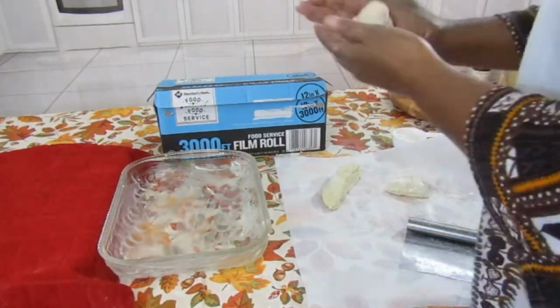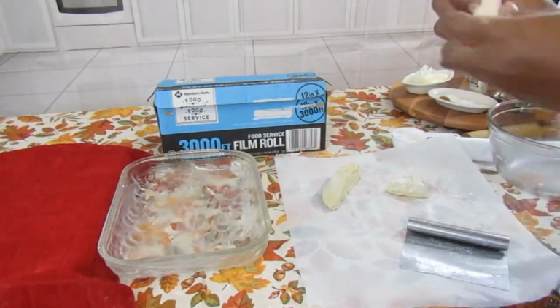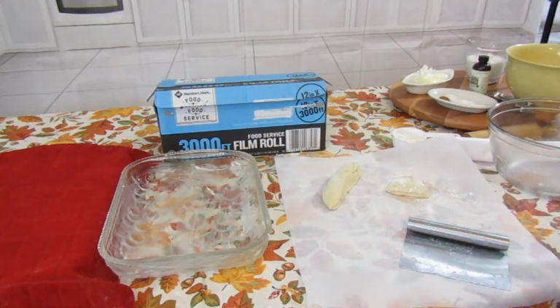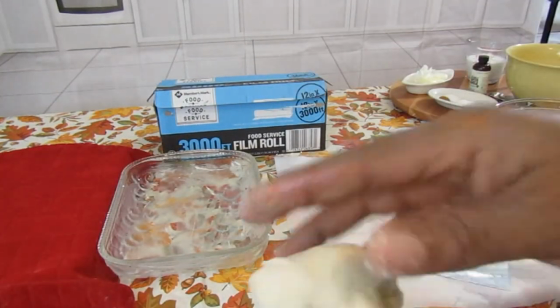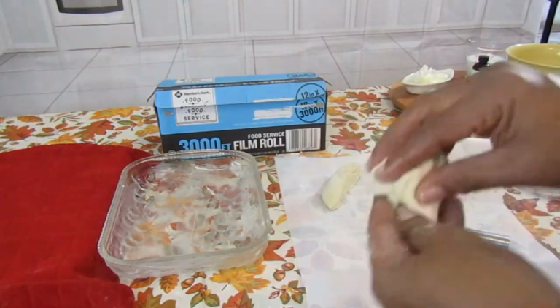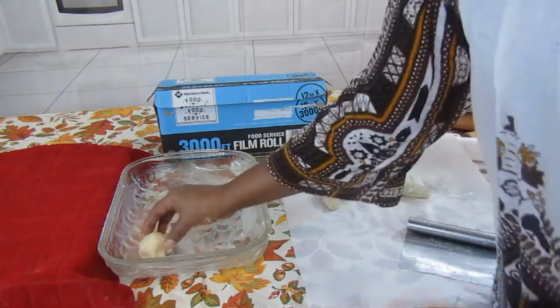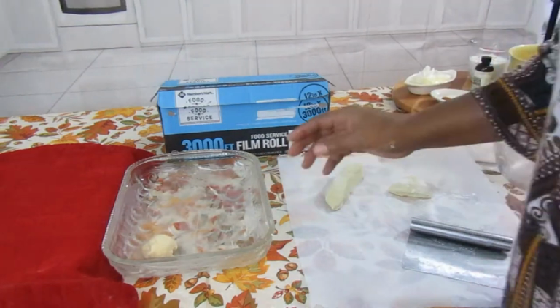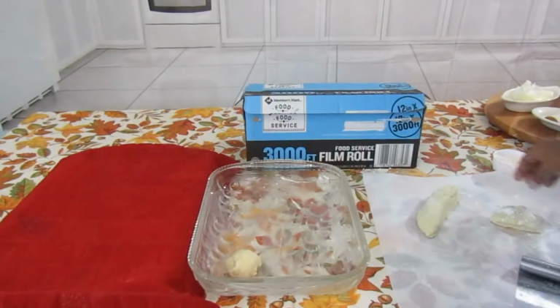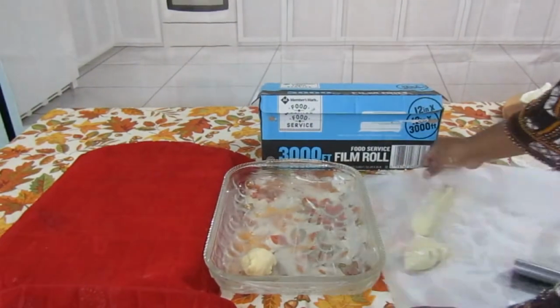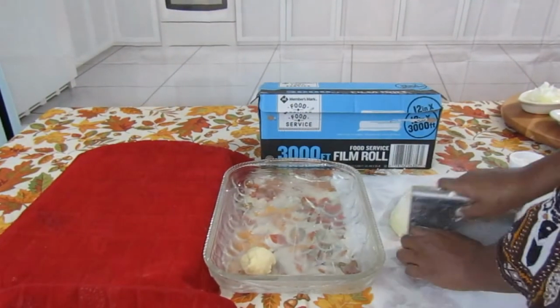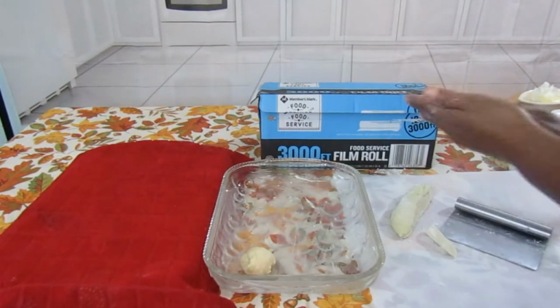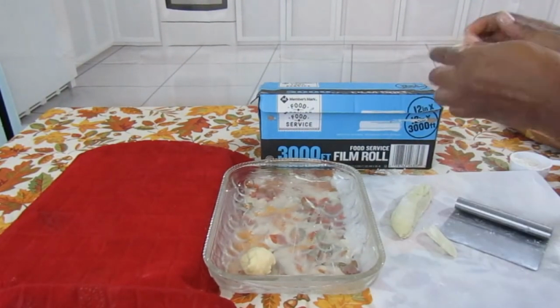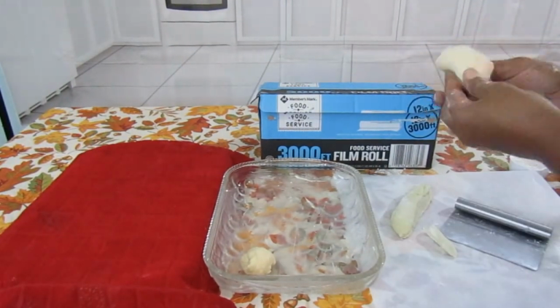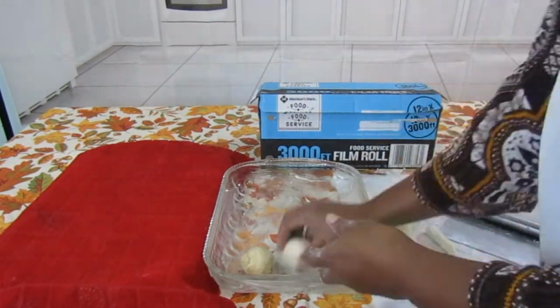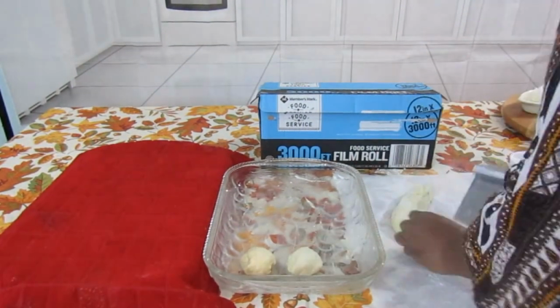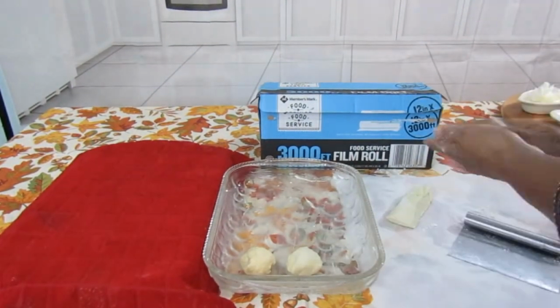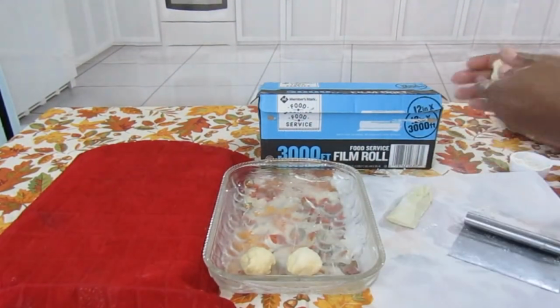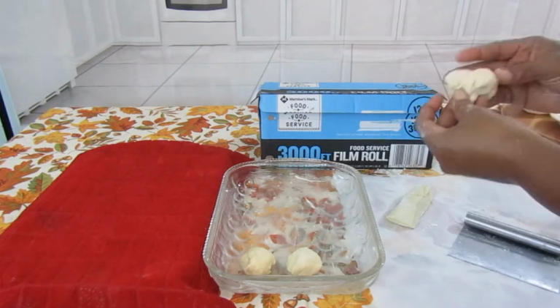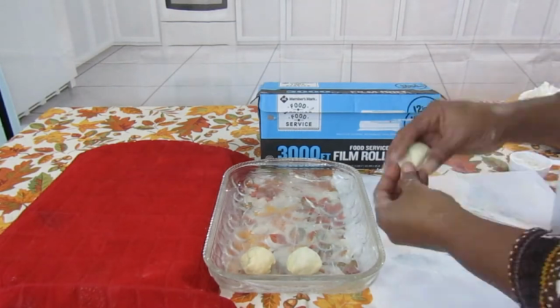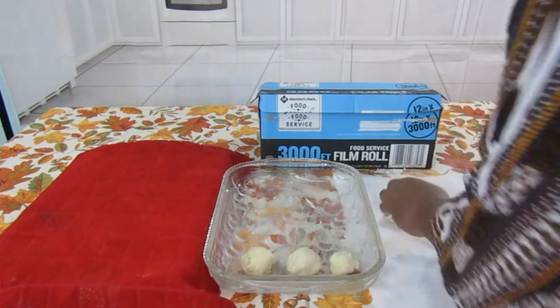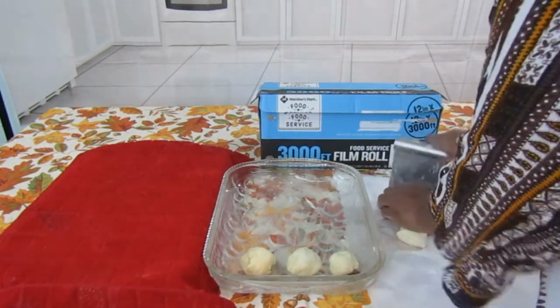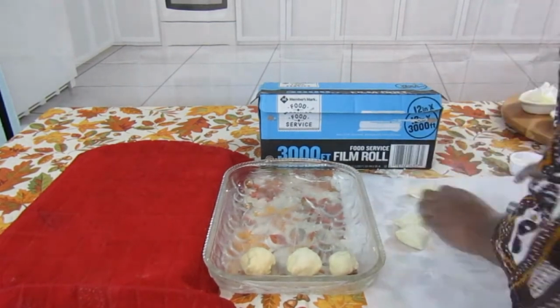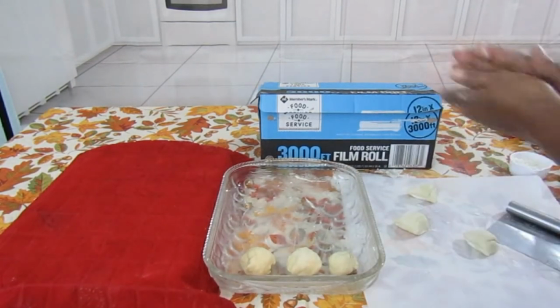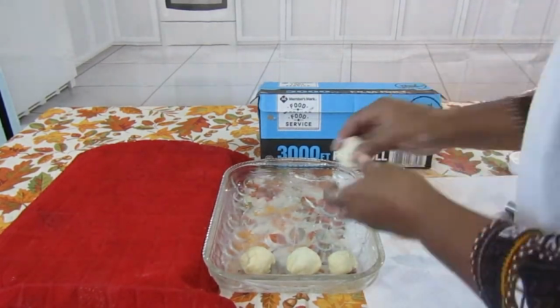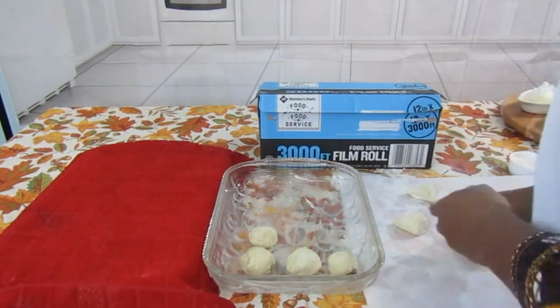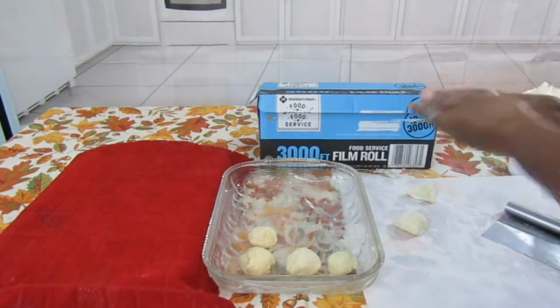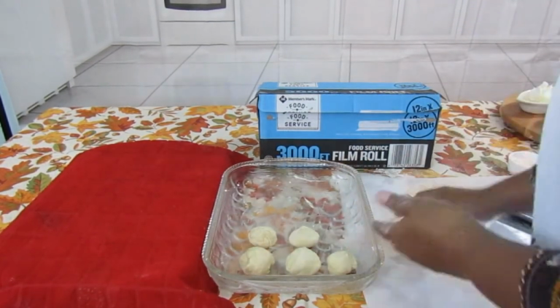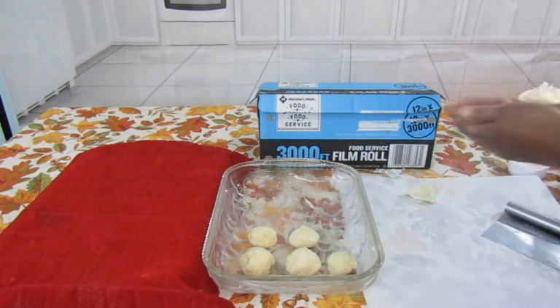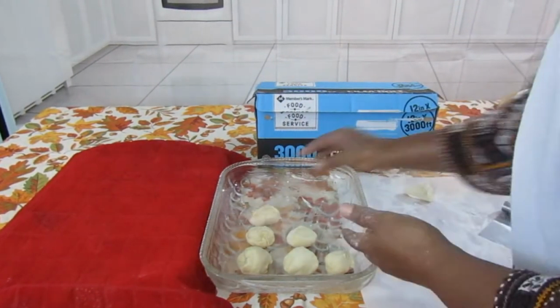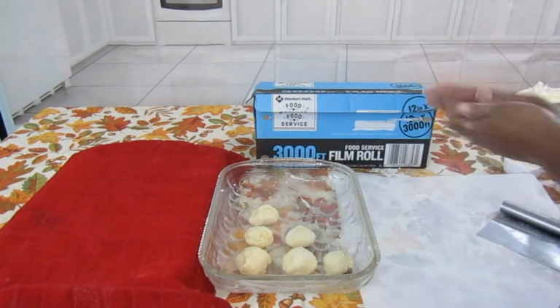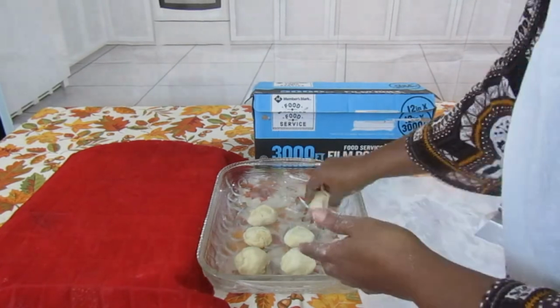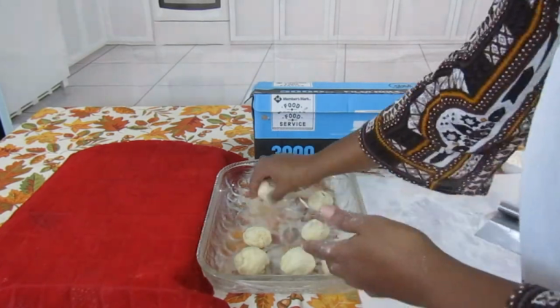These are the extra rolls that I had. These are delicious dinner rolls. I don't know what you're going to serve them with, but I'm going to serve them with some turkey and gravy.